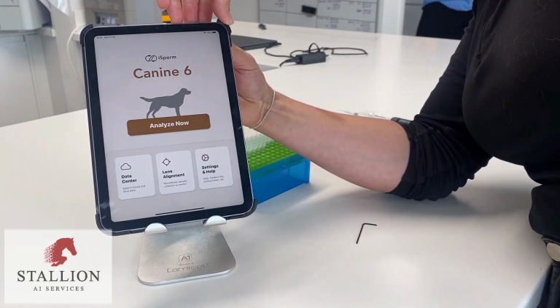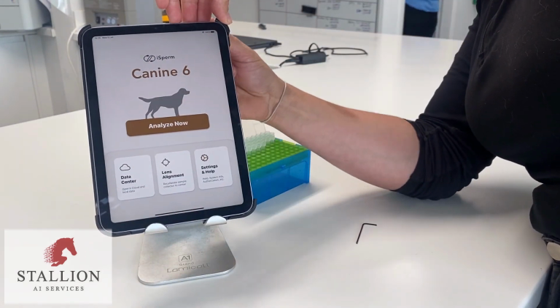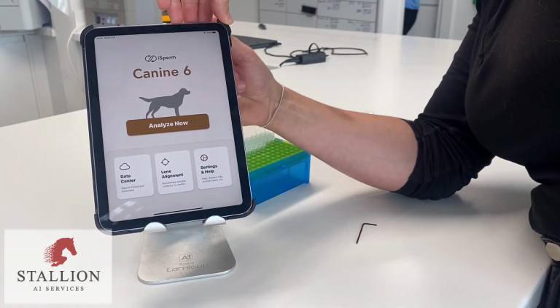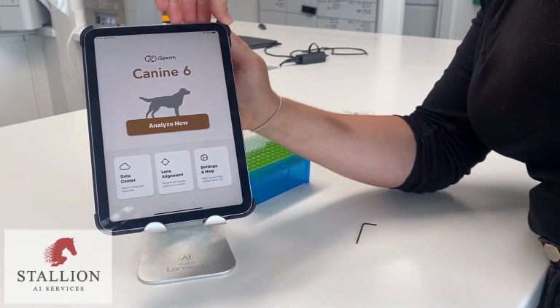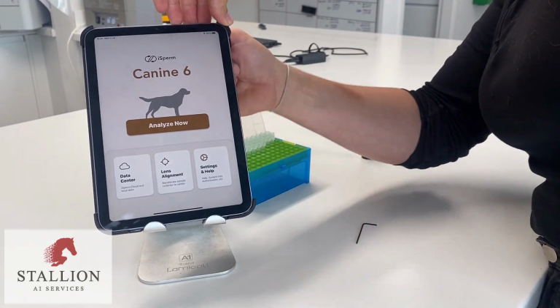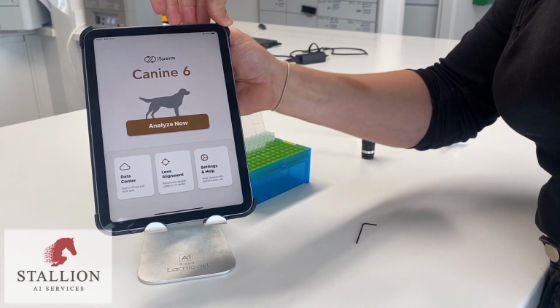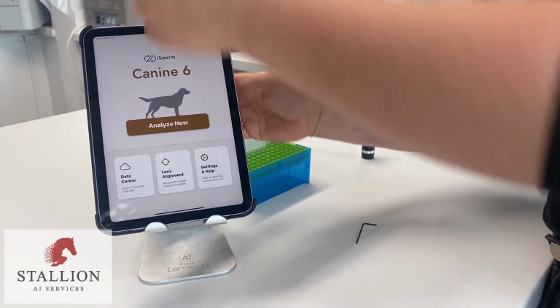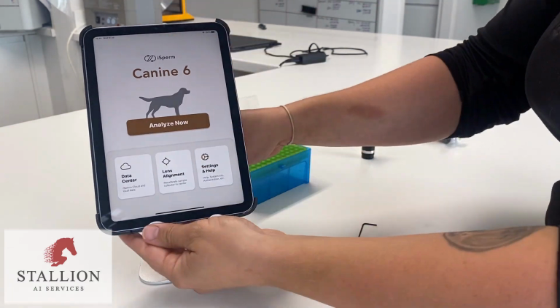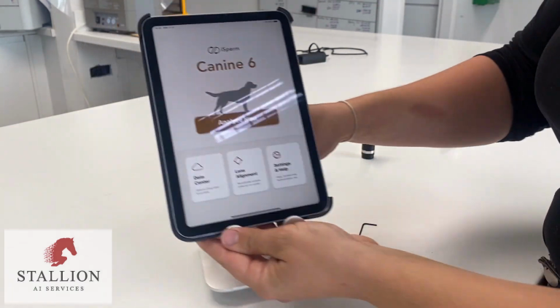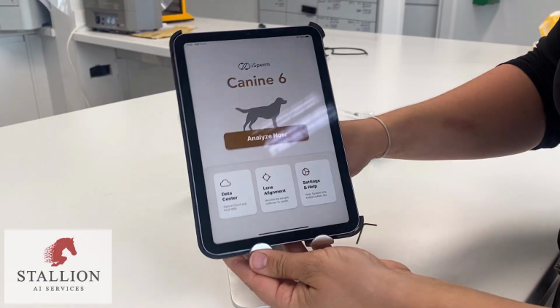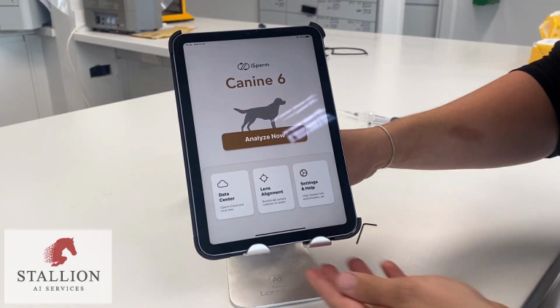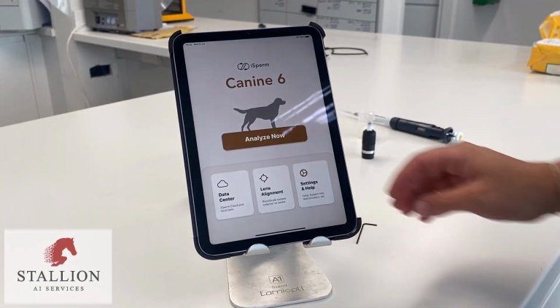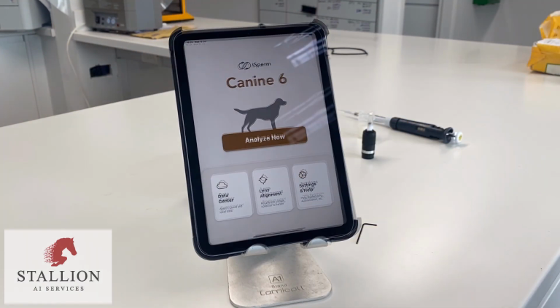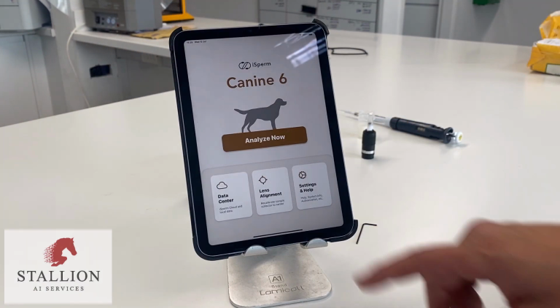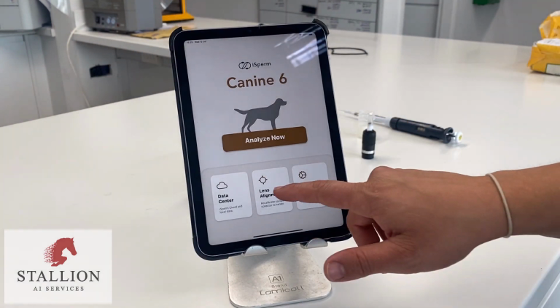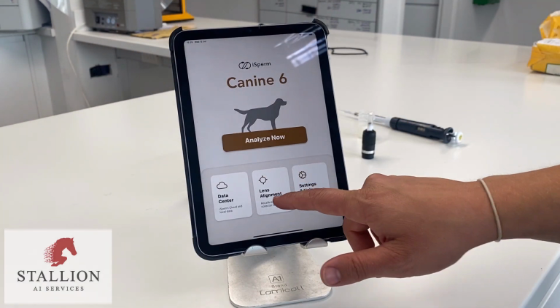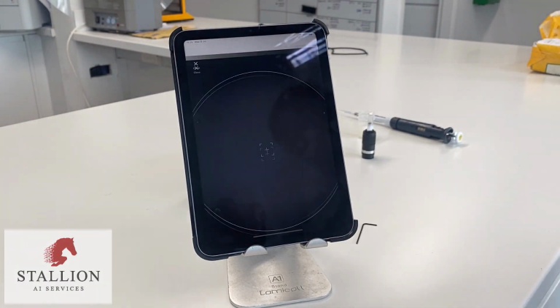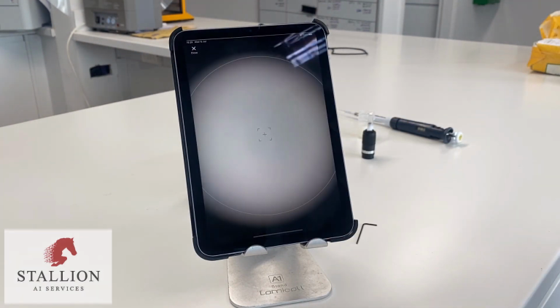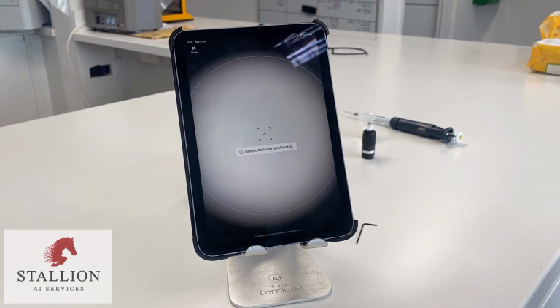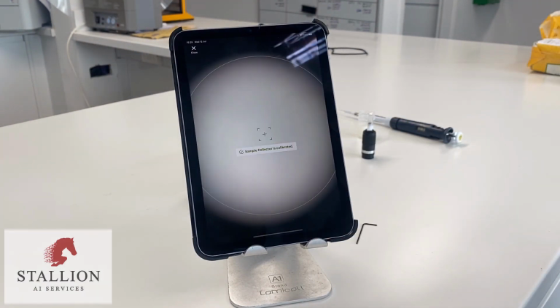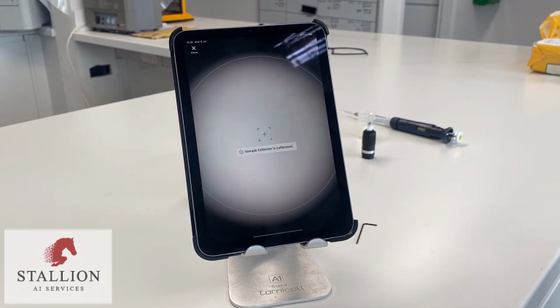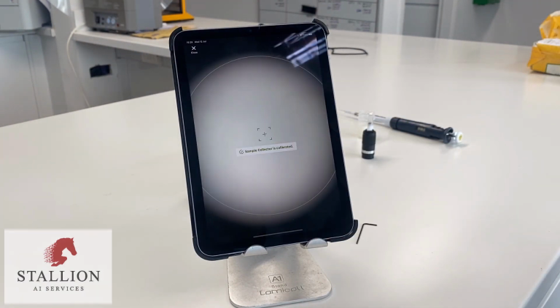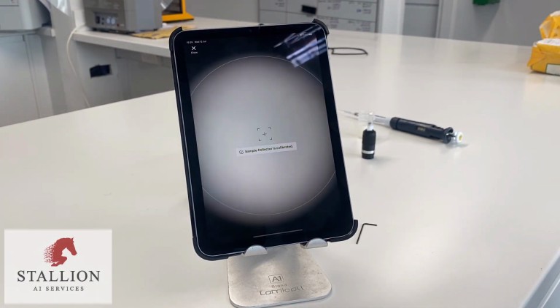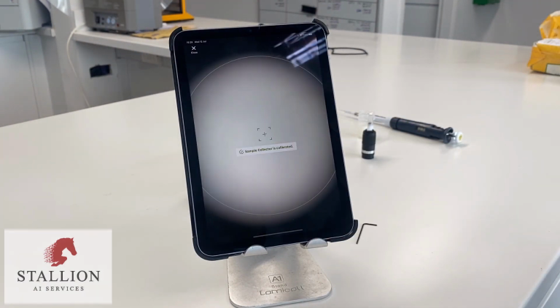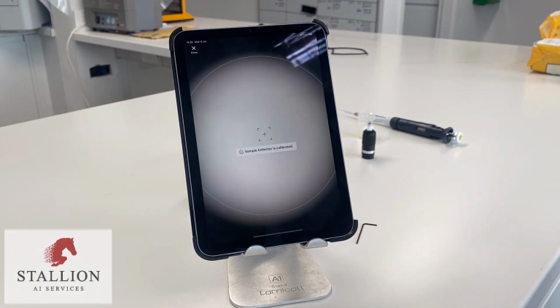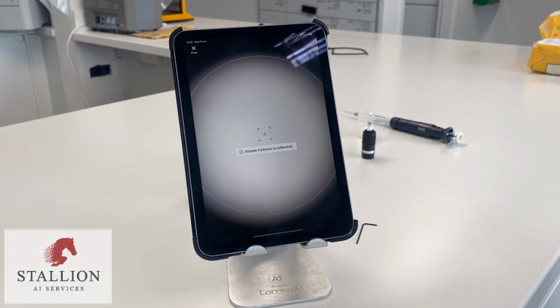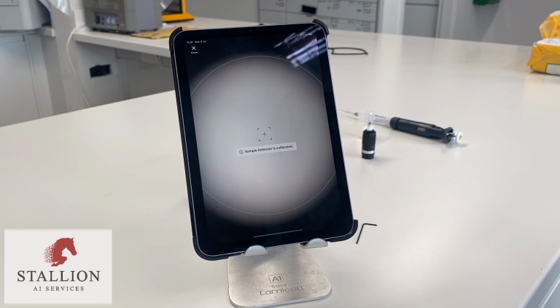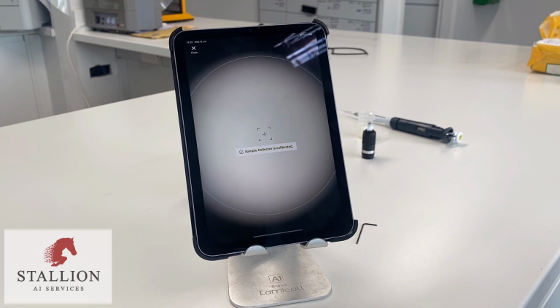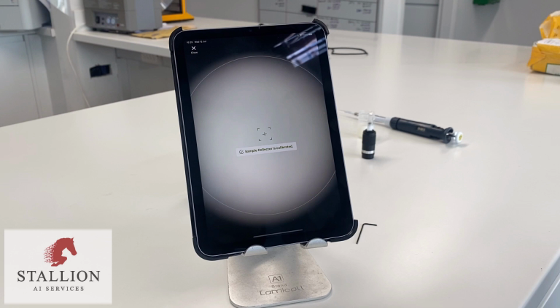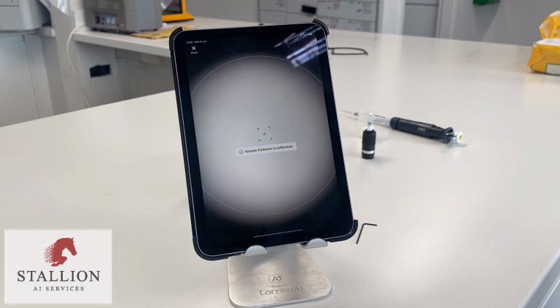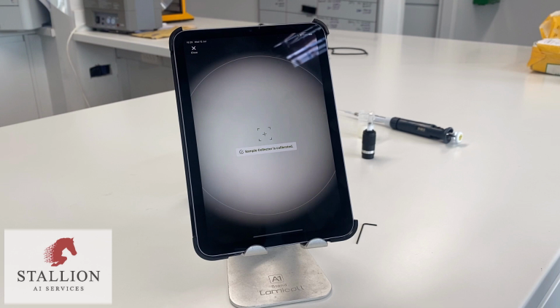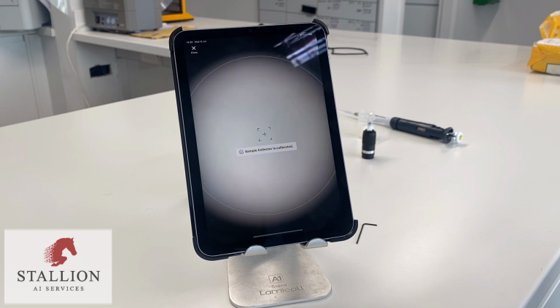Check the calibration on the lens alignment section of your iSperm. Here, because we centred the lens by eye, the calibration is already correct.